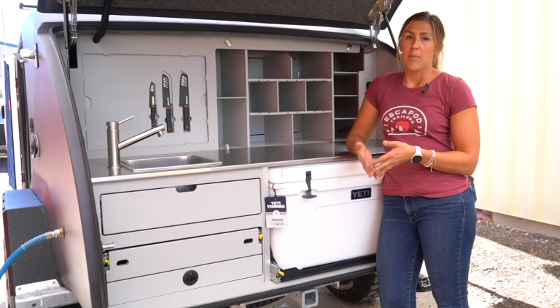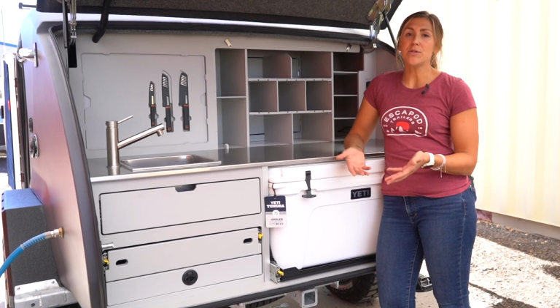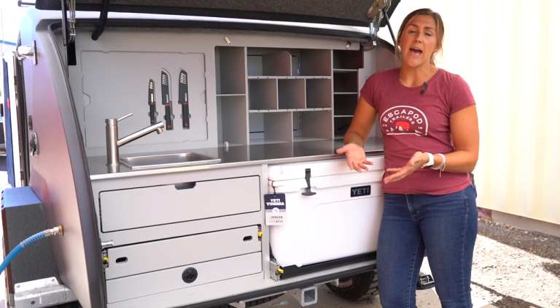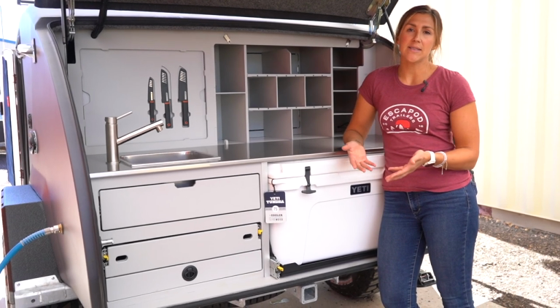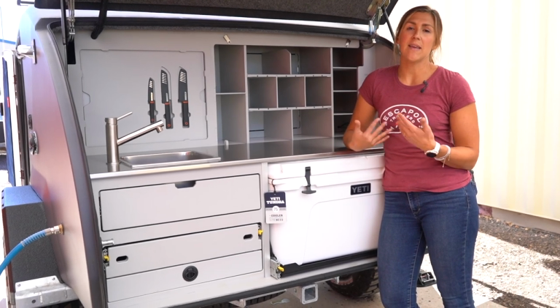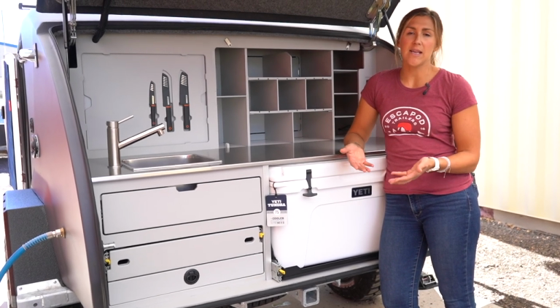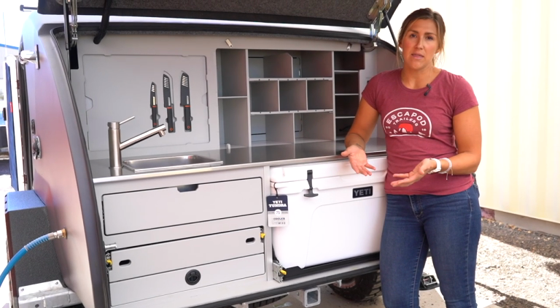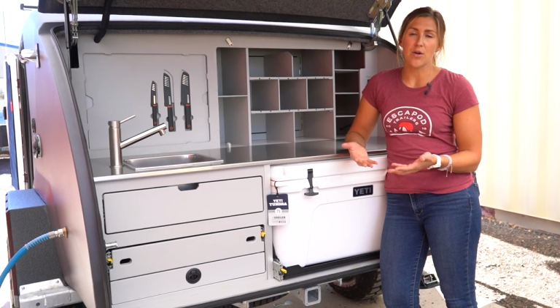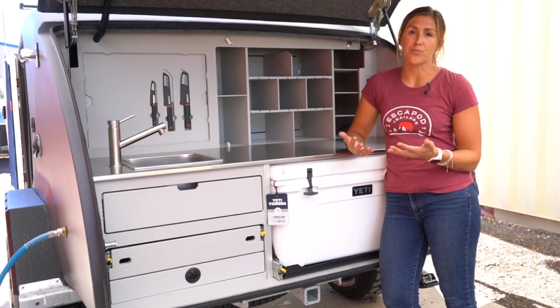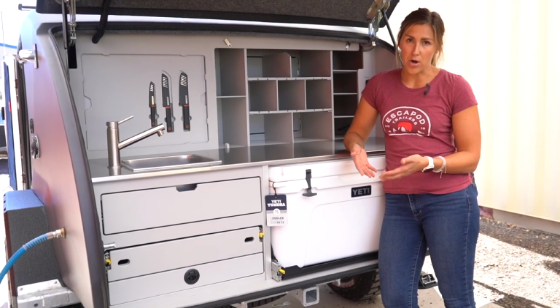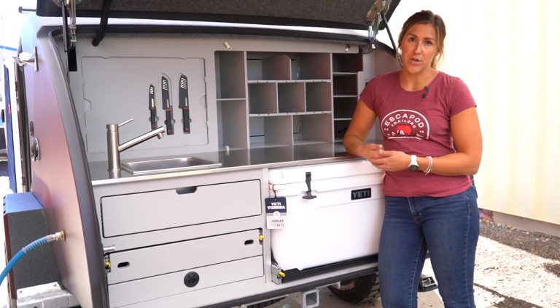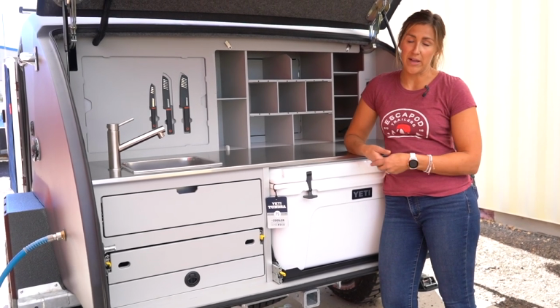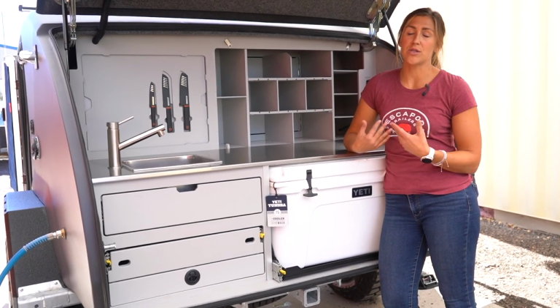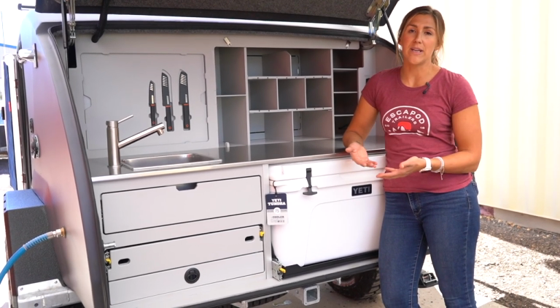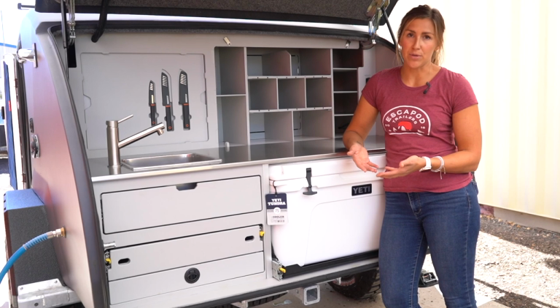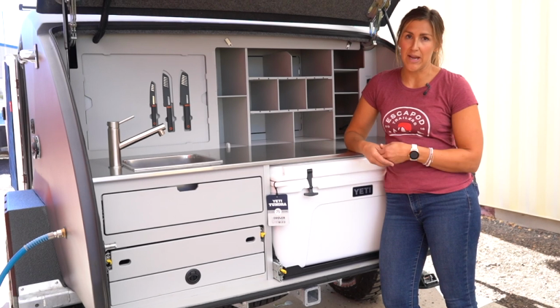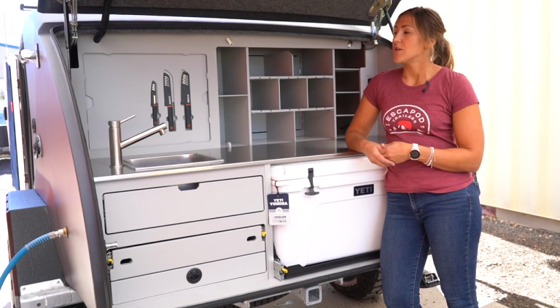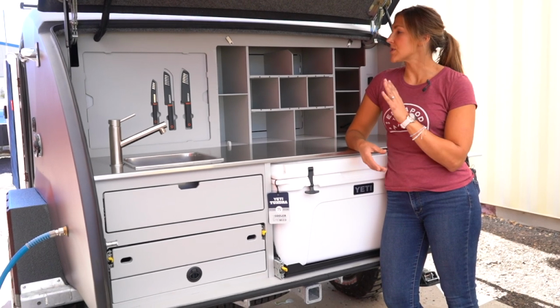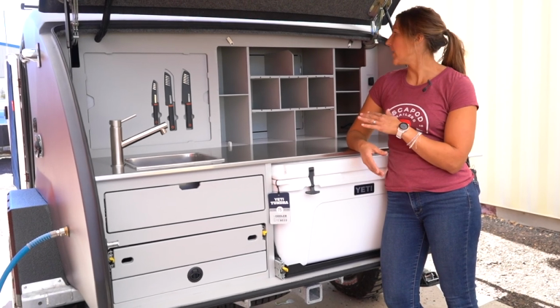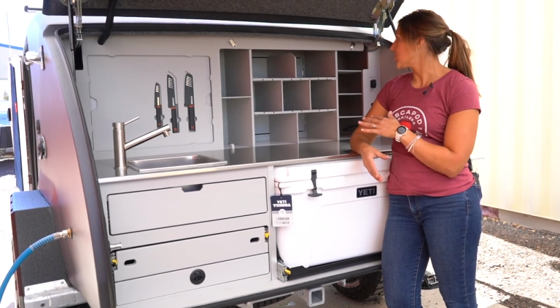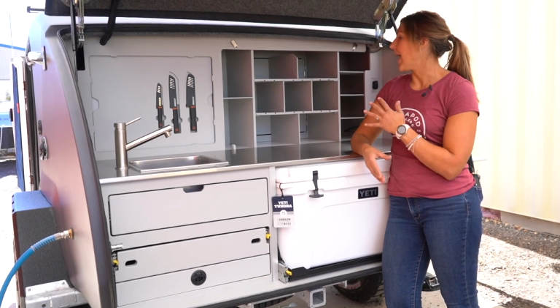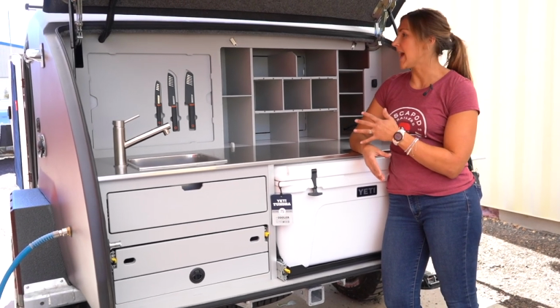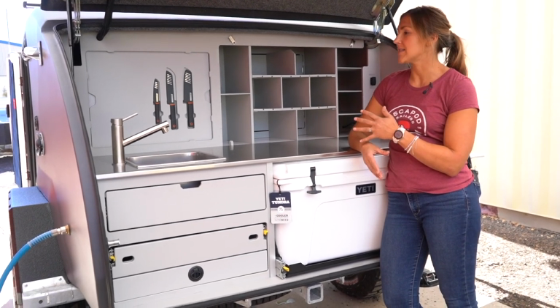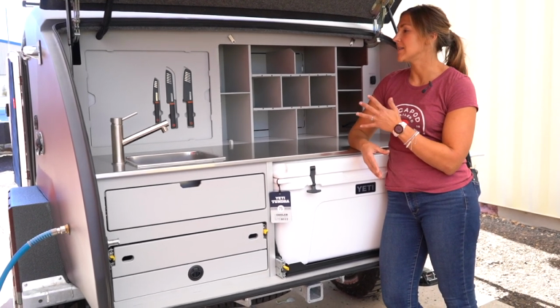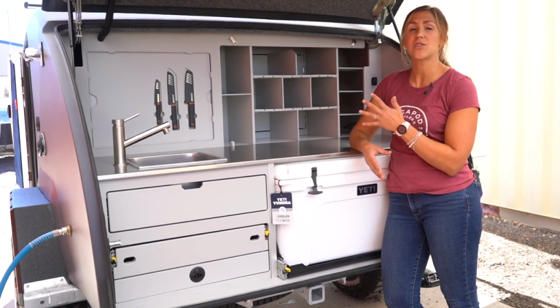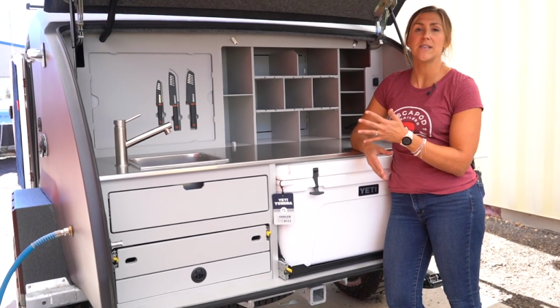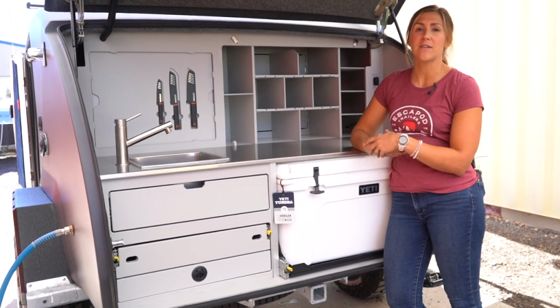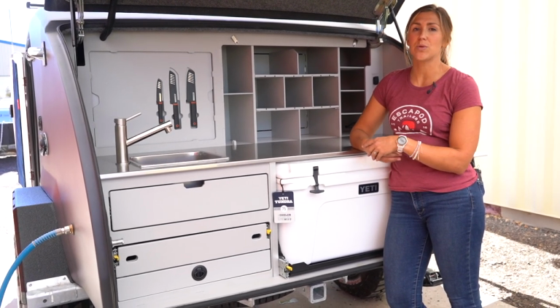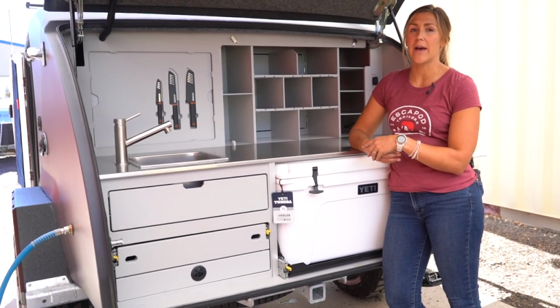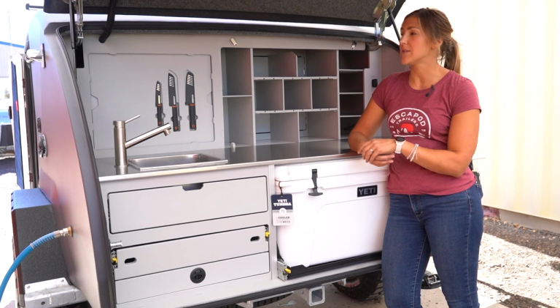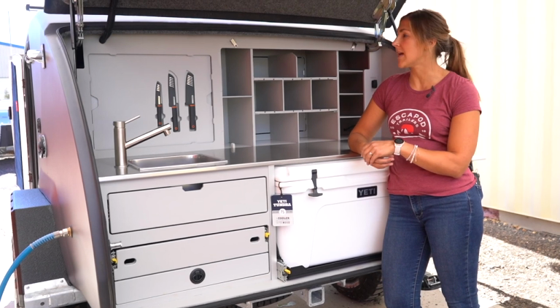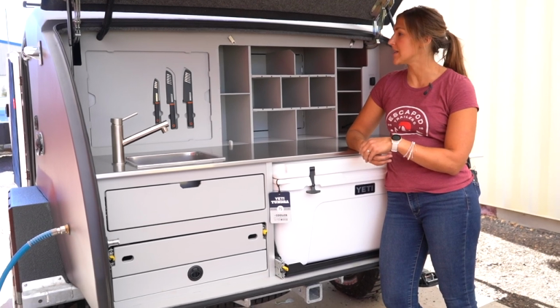But you do need to access it in the case that anything goes wrong with your trailer or to do any troubleshooting. So we're going to quickly show you how to access each of these individual utility closets.